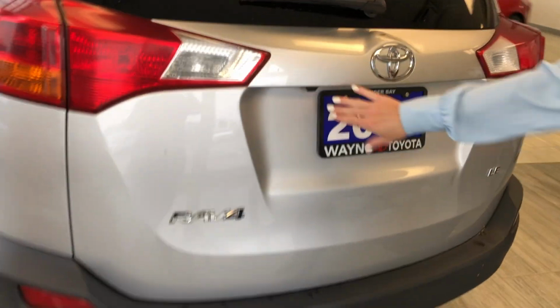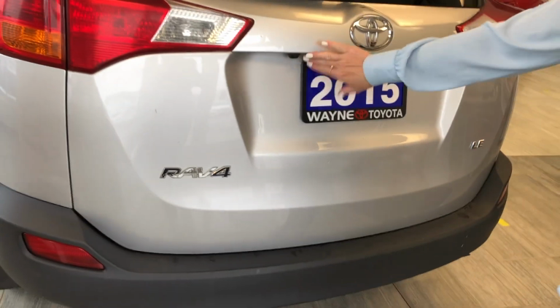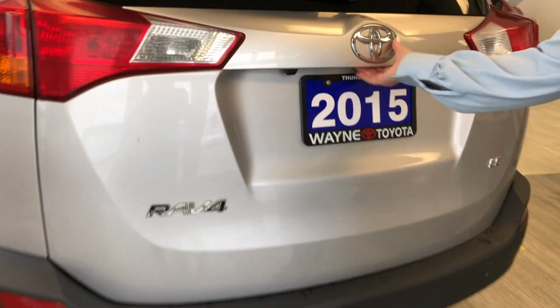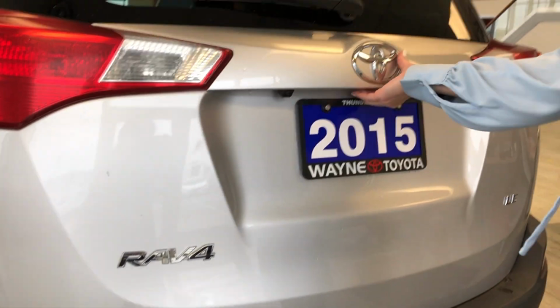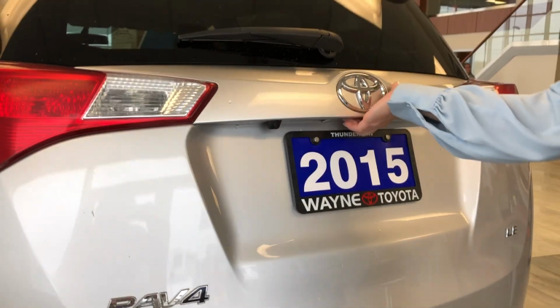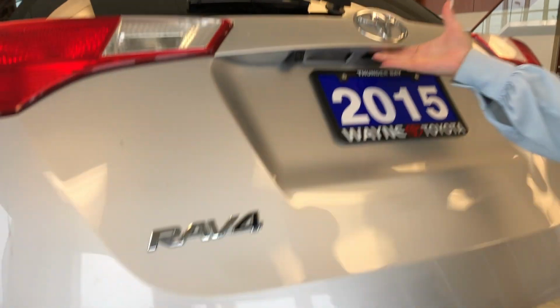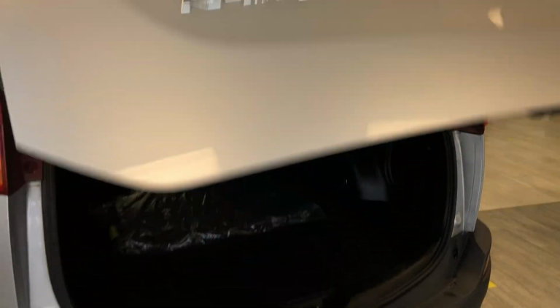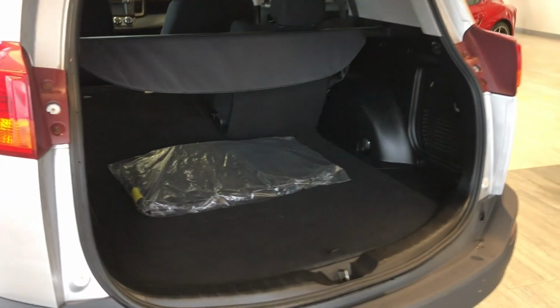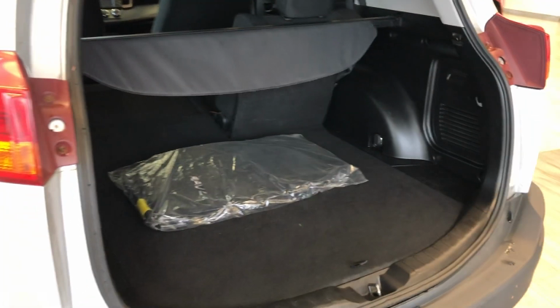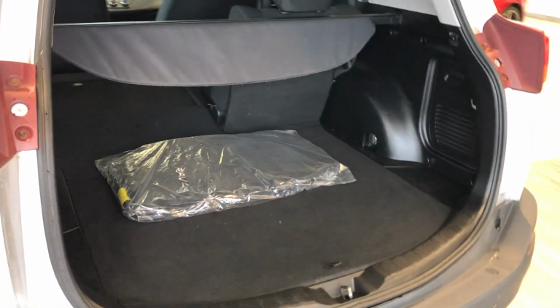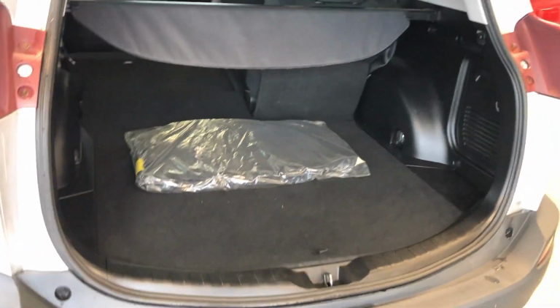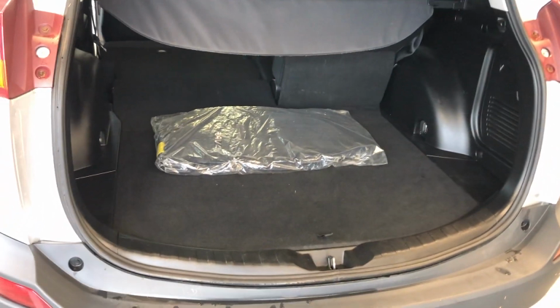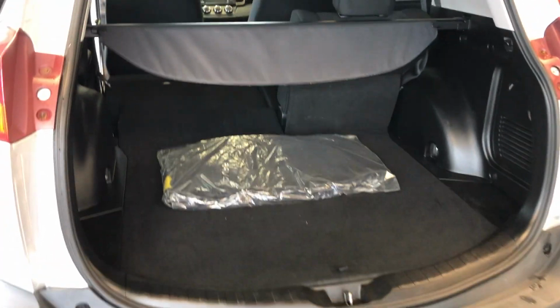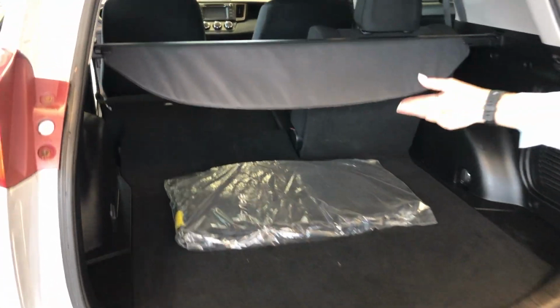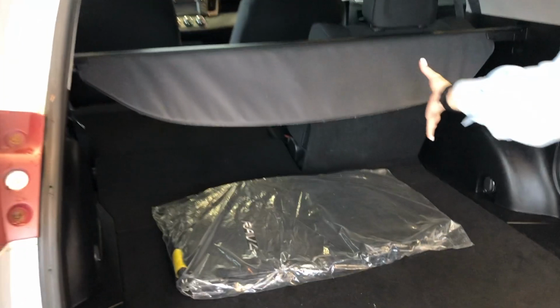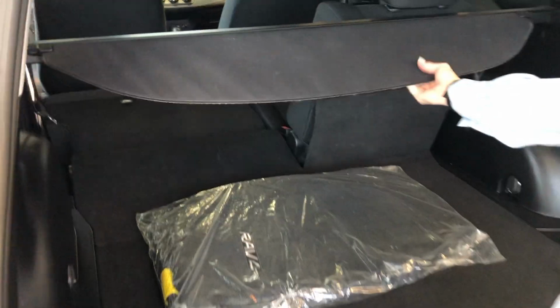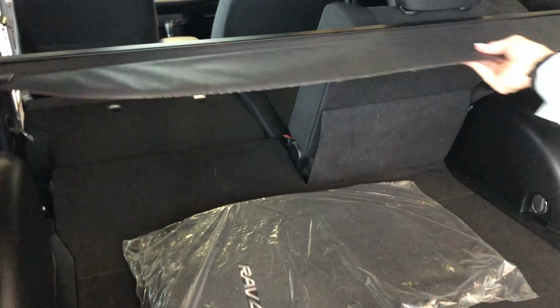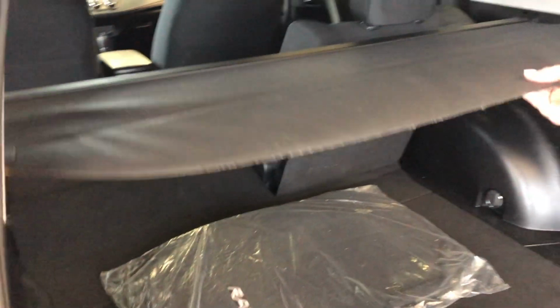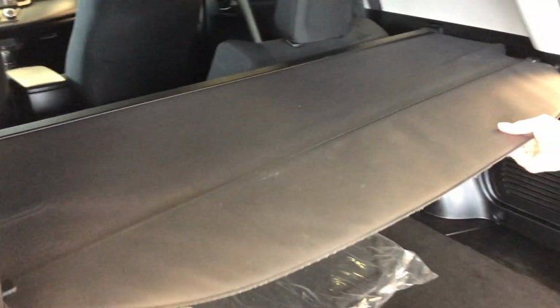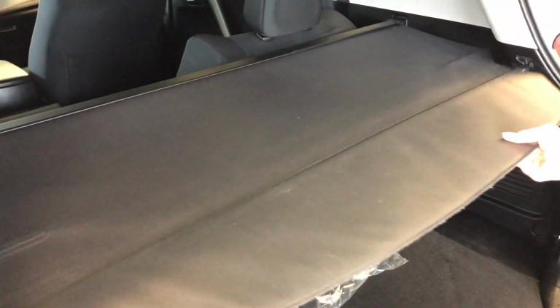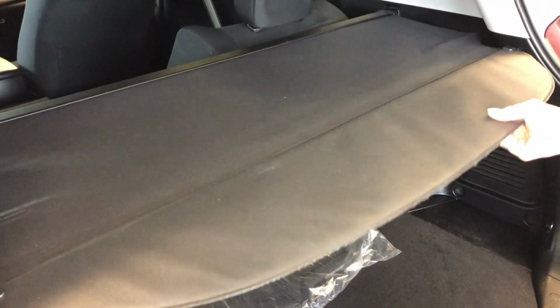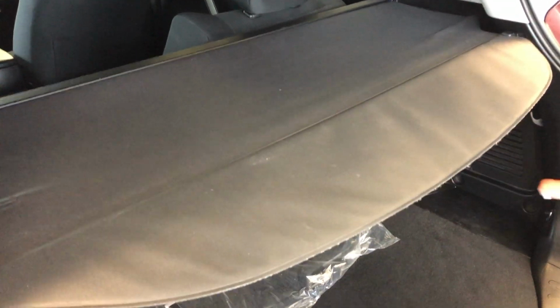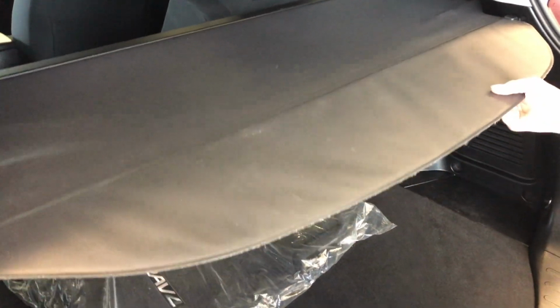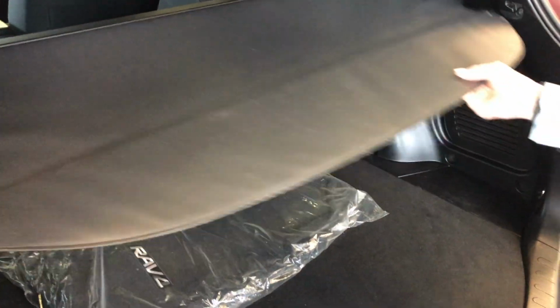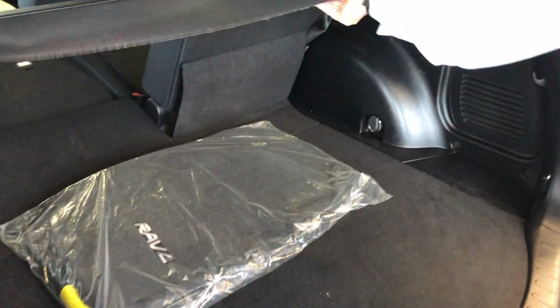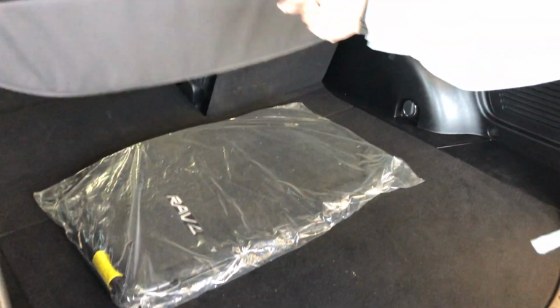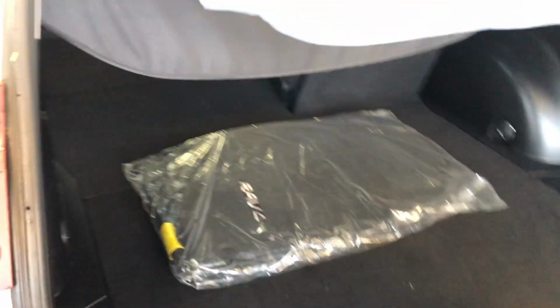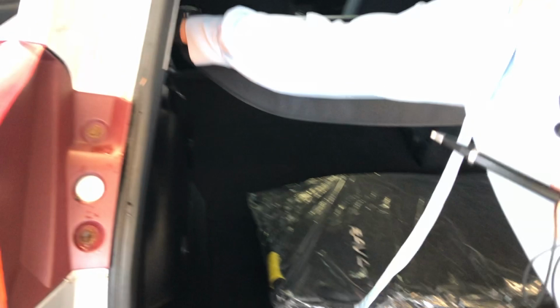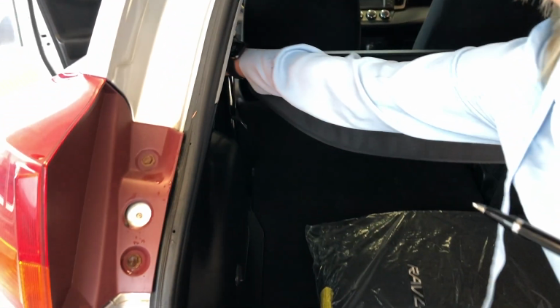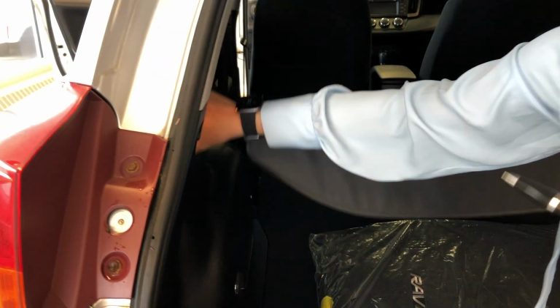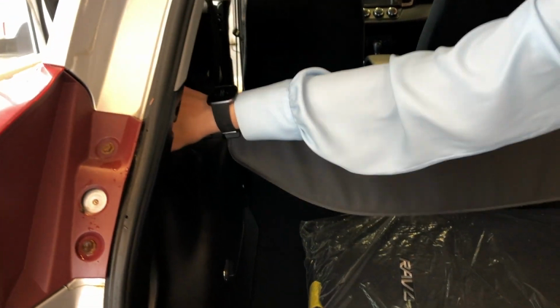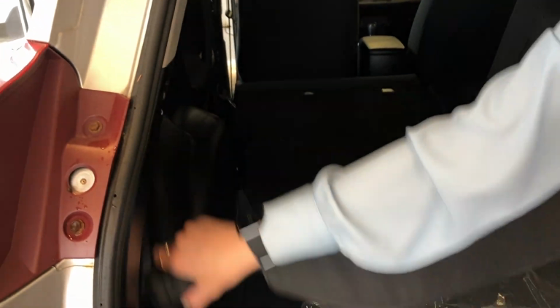Backup camera. Lift tailgate. Tonneau cover — it'll protect all your belongings. Nice and easy to use. It's retractable, so you just pull the lever right here and it's easy to pop out.